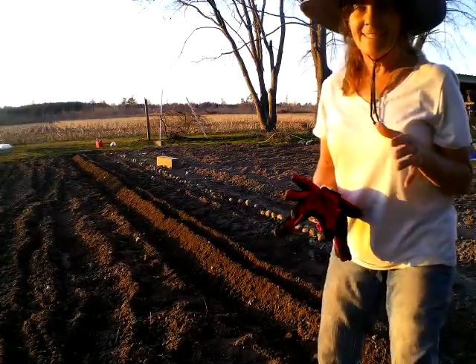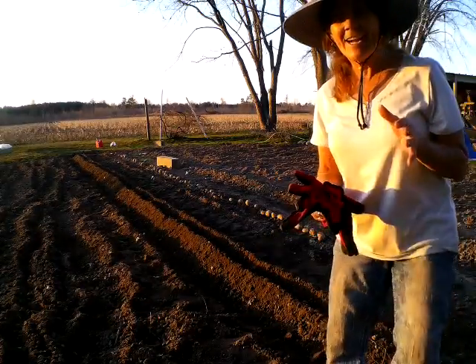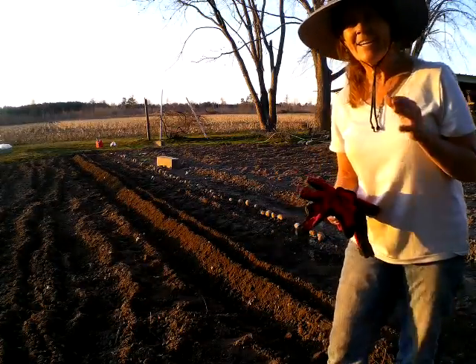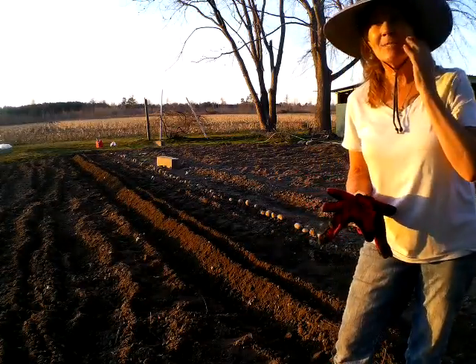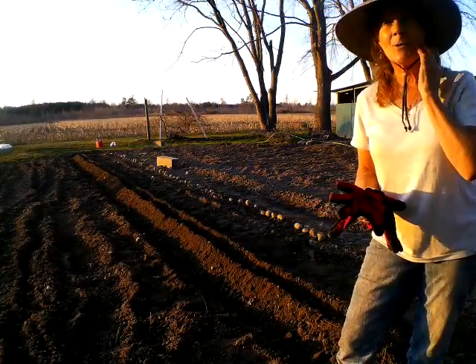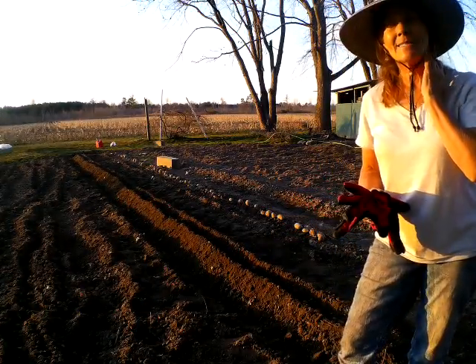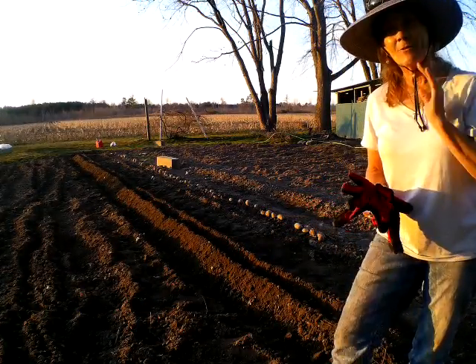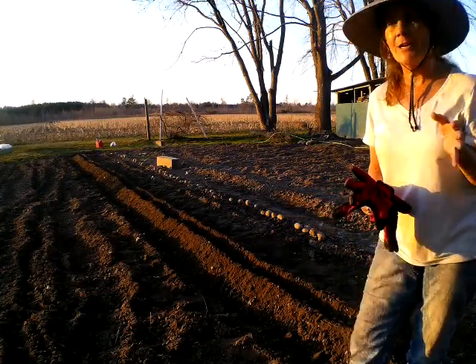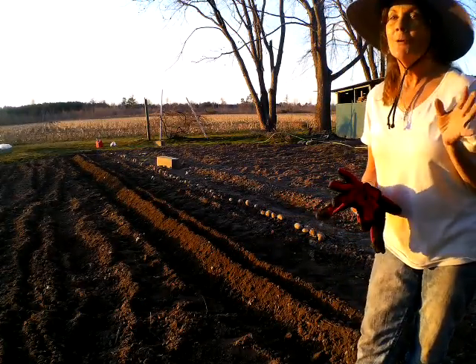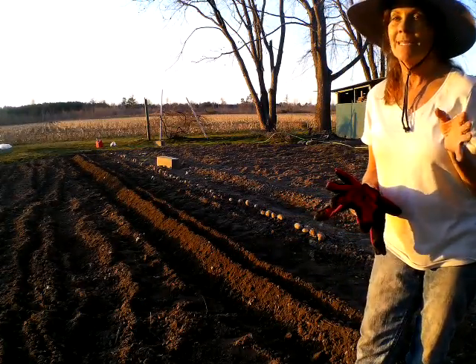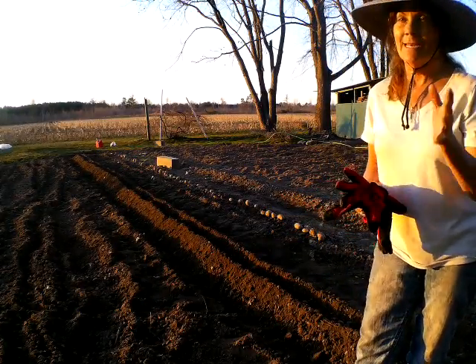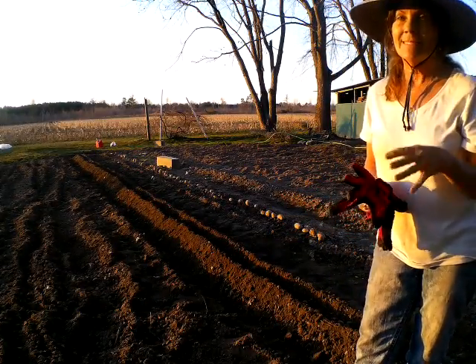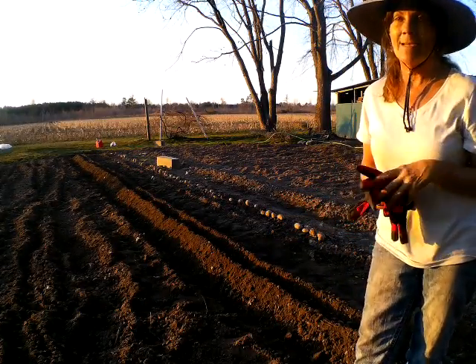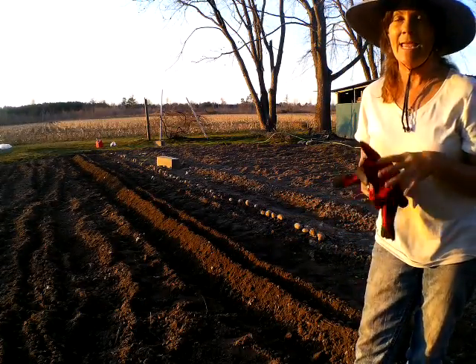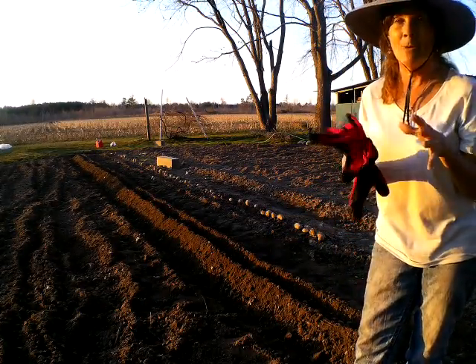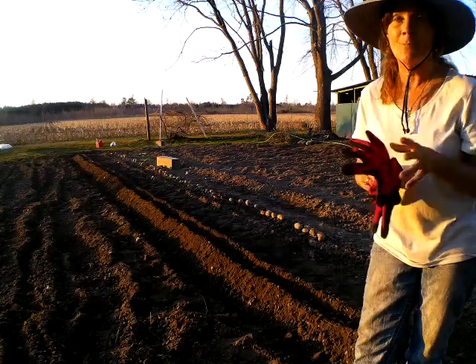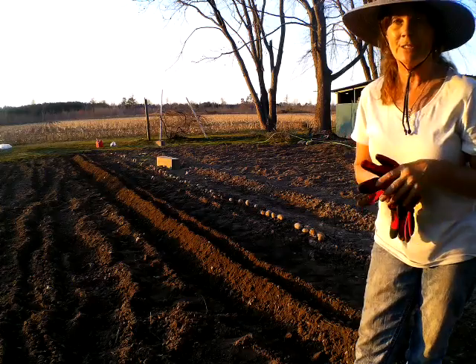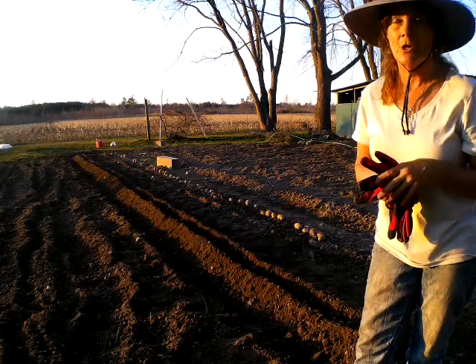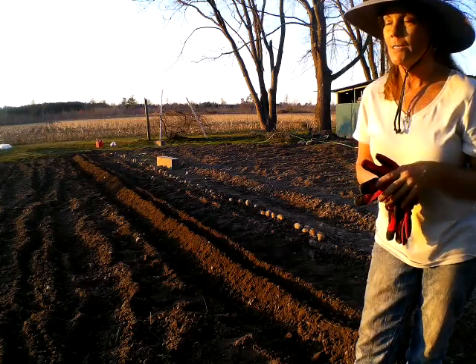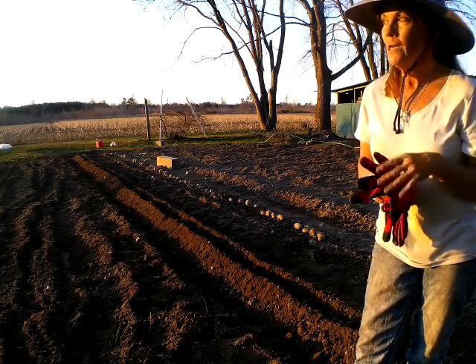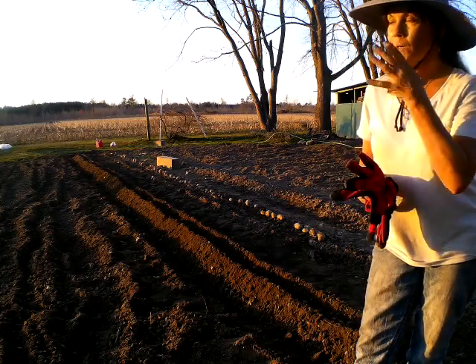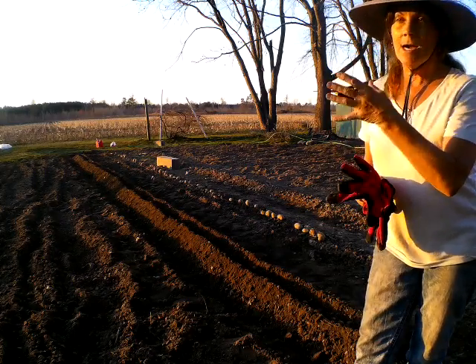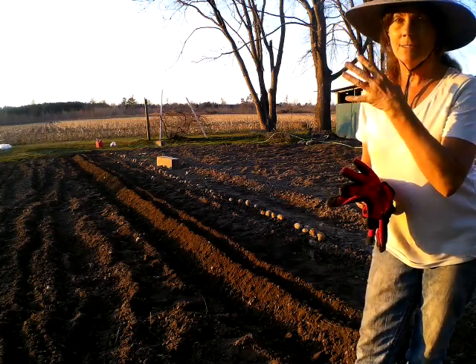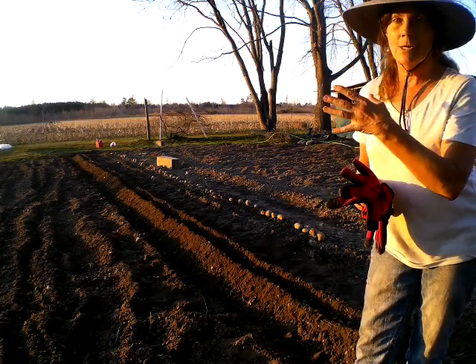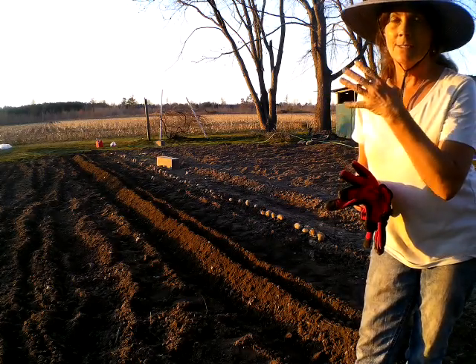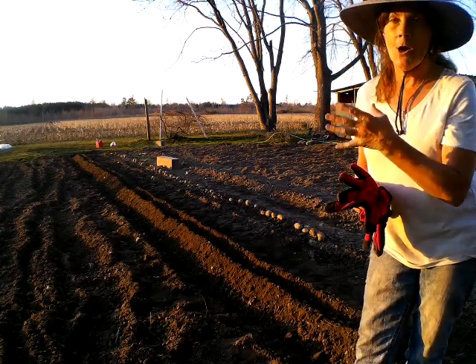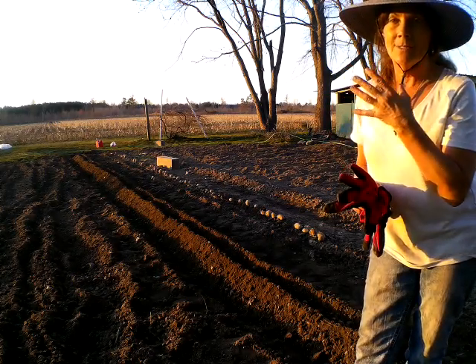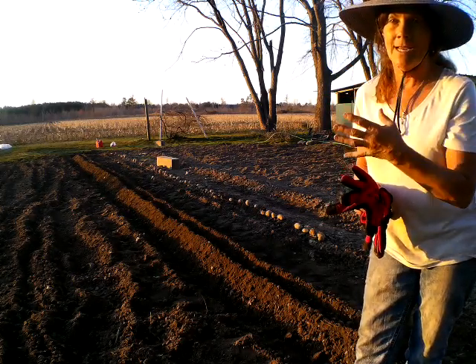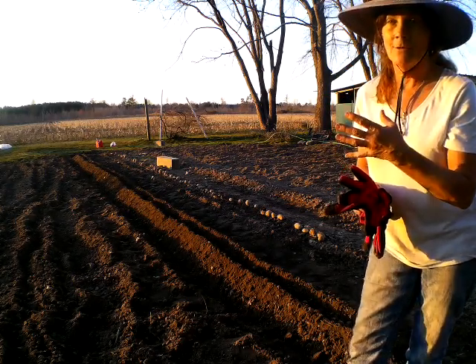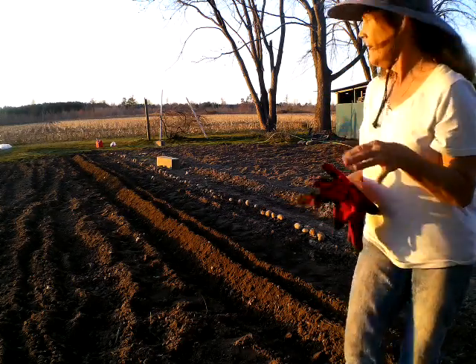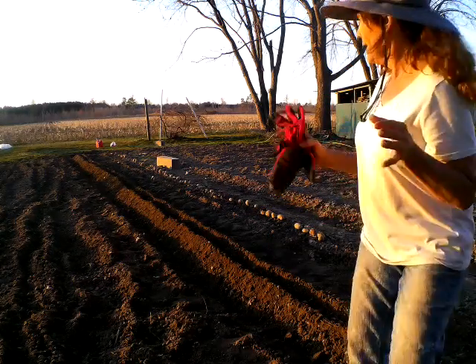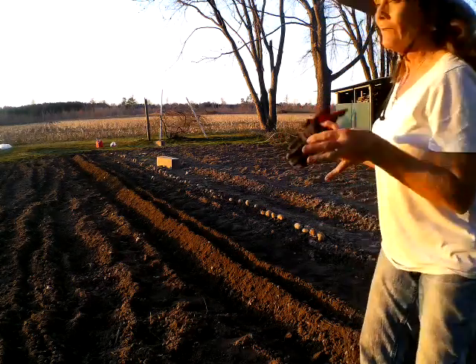Hey guys, welcome back to Never Alone Homestead. My name is Cammie and welcome back to the garden — the sun is almost down and I have got the garden cultivated.